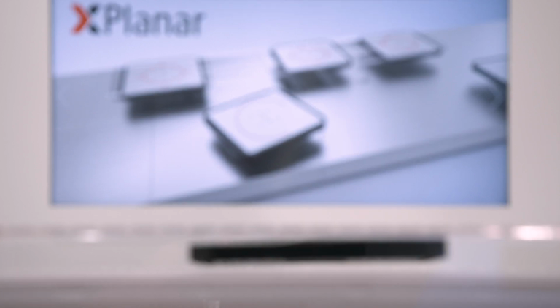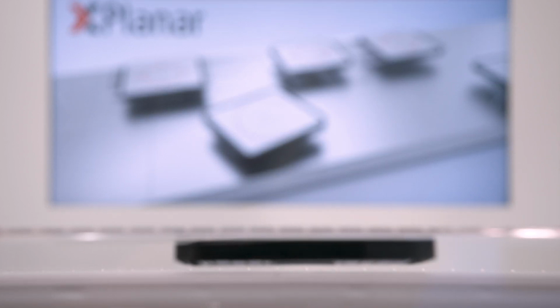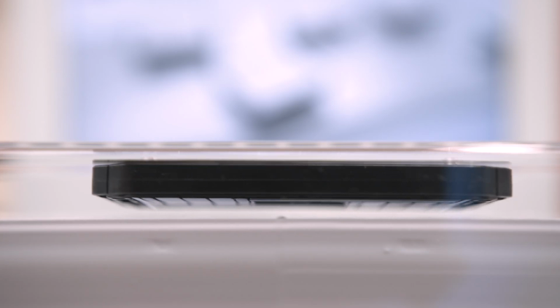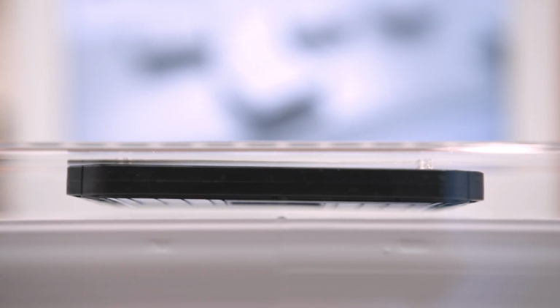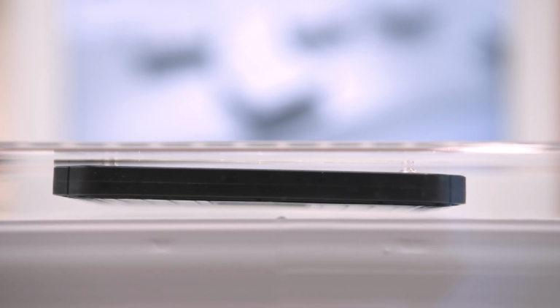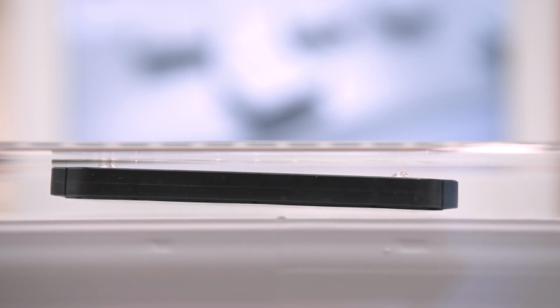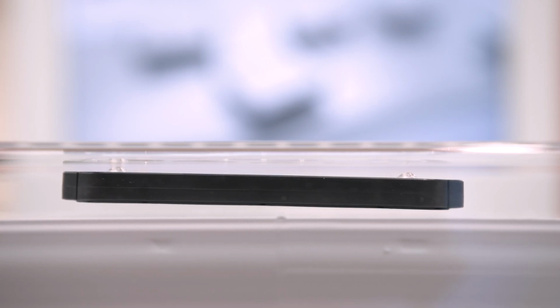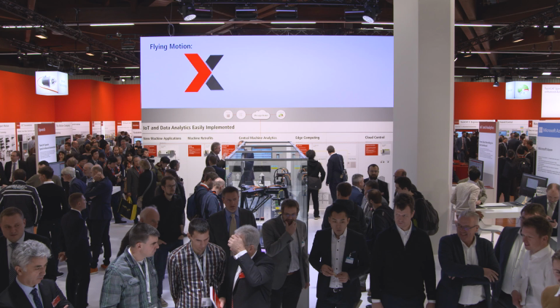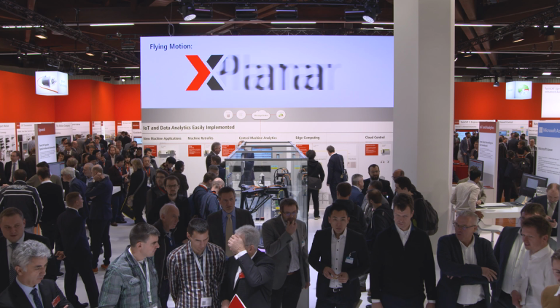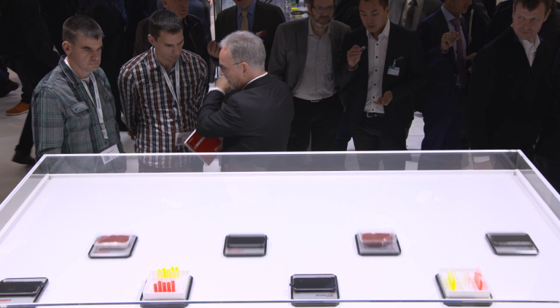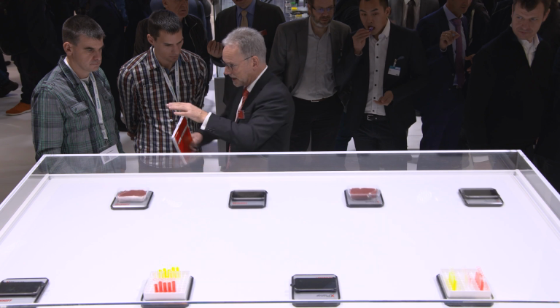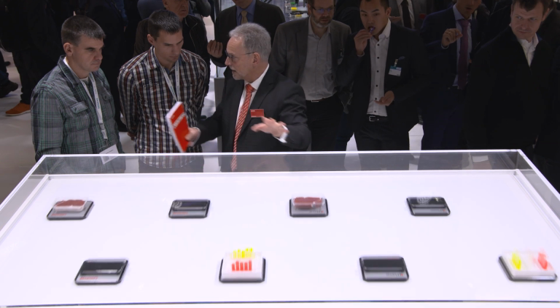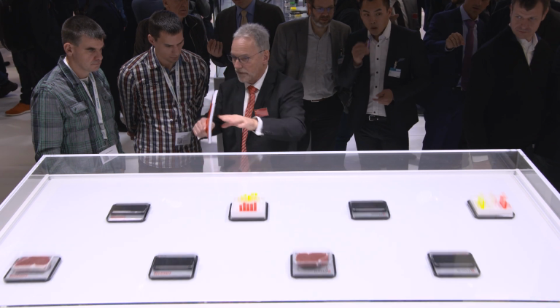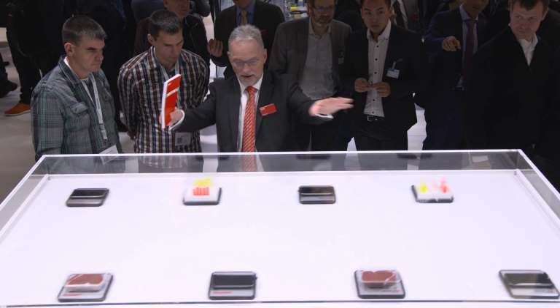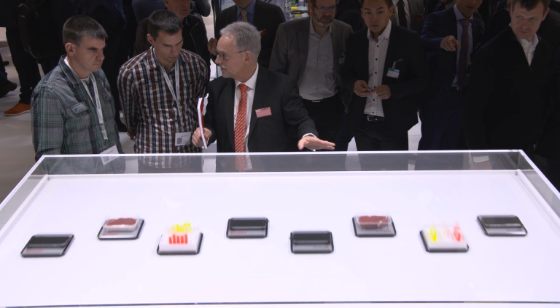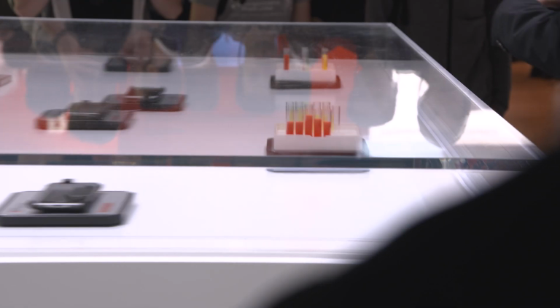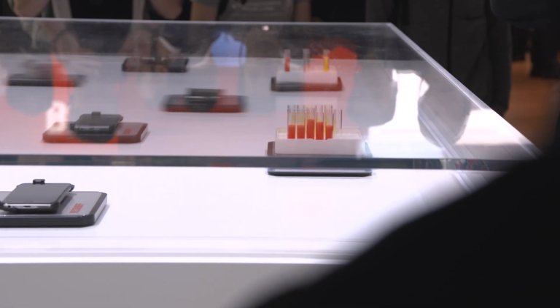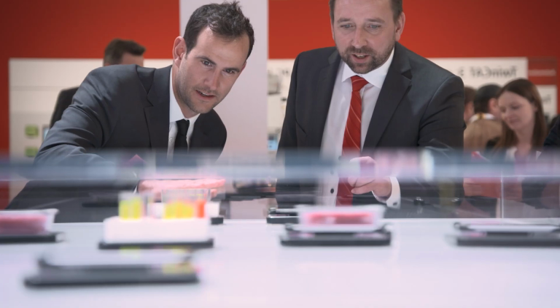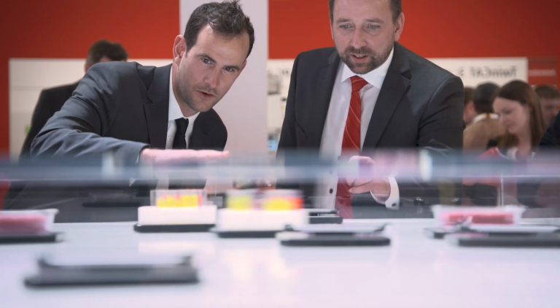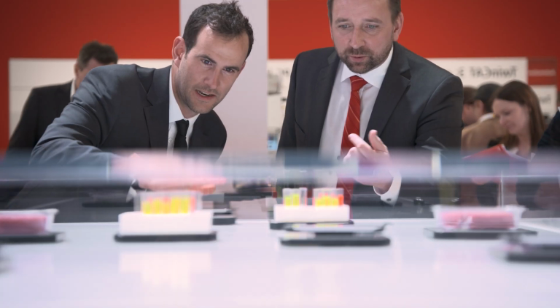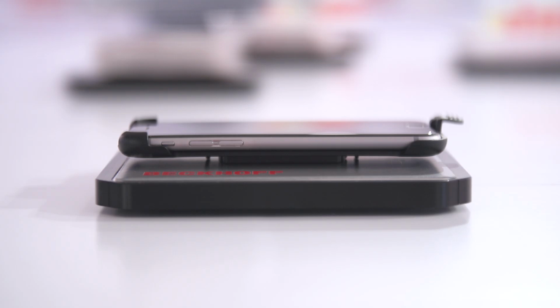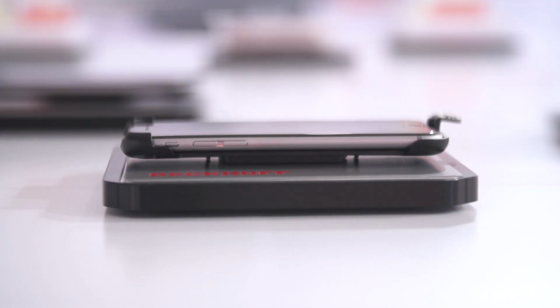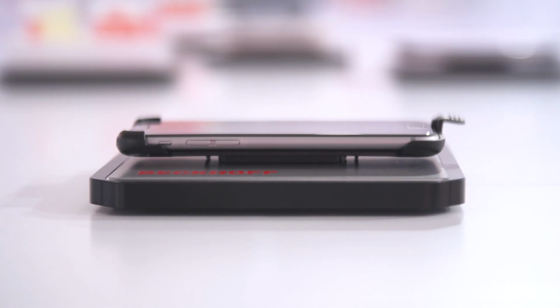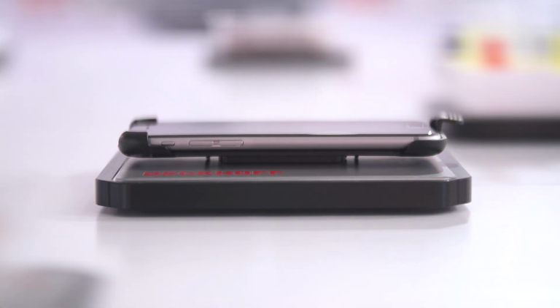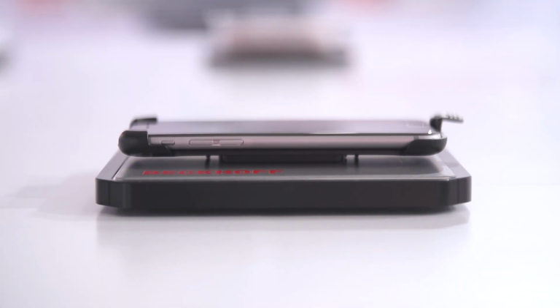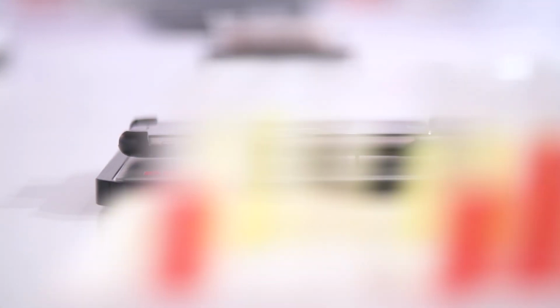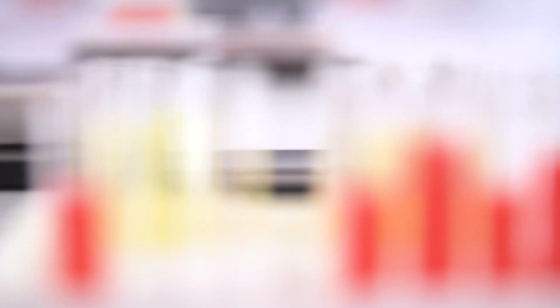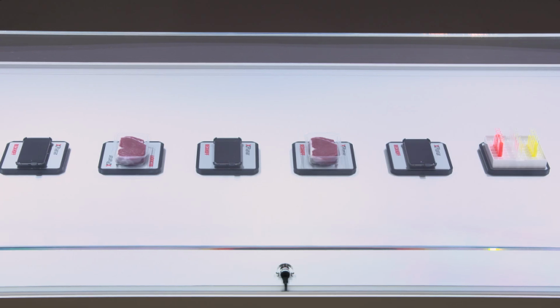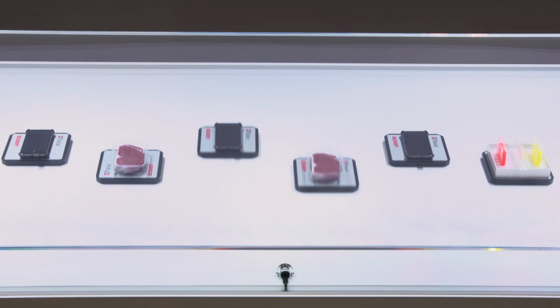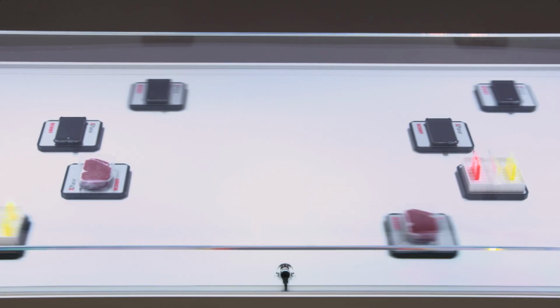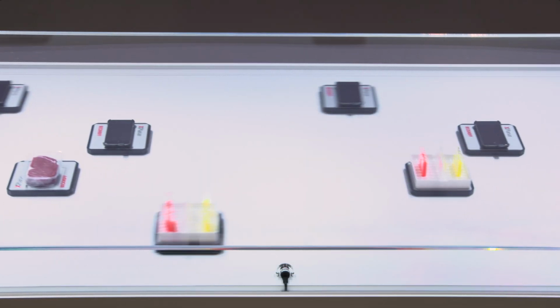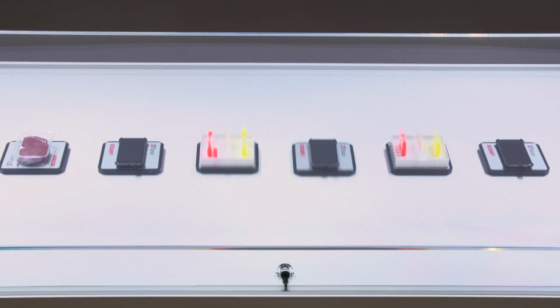Beckhoff is exhibiting the X-Planar, a transport system that sets benchmarks. The result: maximum freedom through intelligent product transport, maximum flexibility in positioning, and optimum machine and plant design.